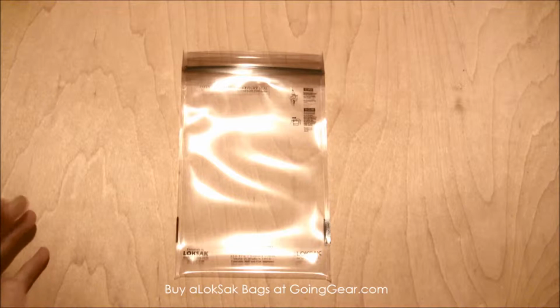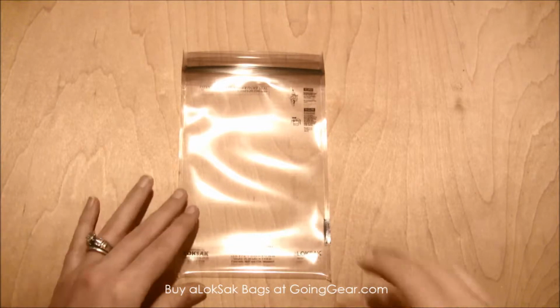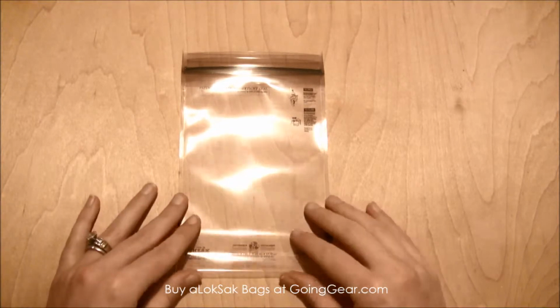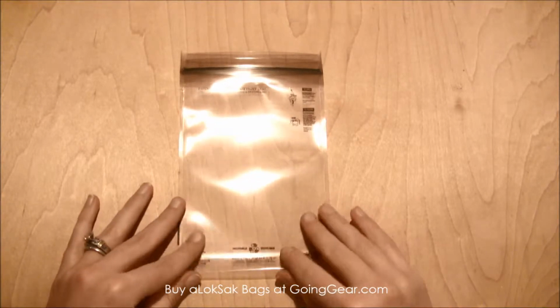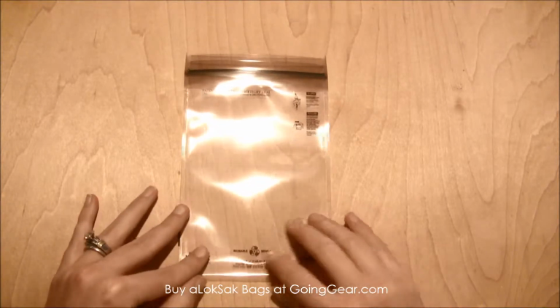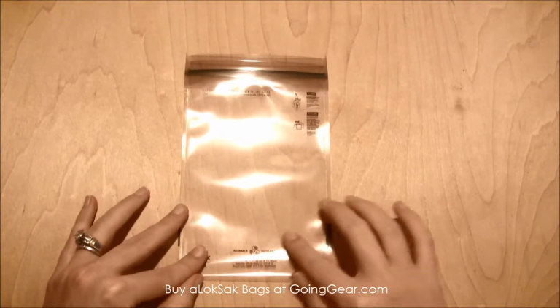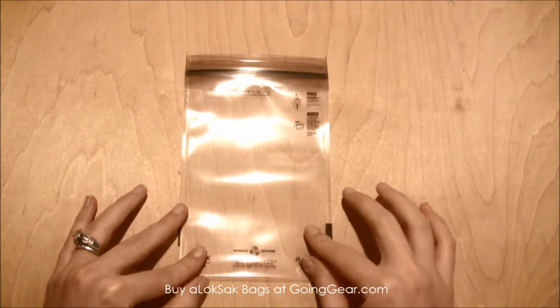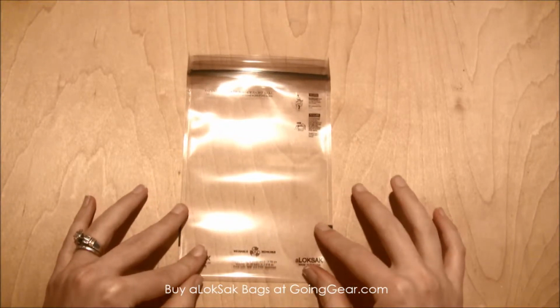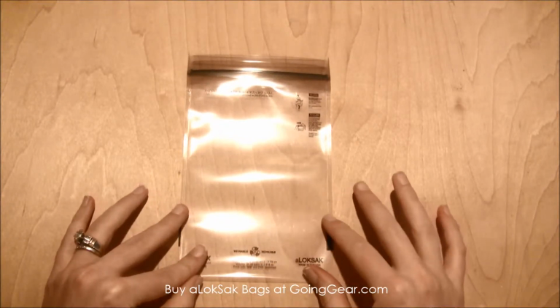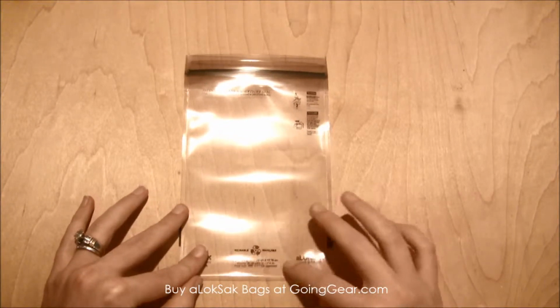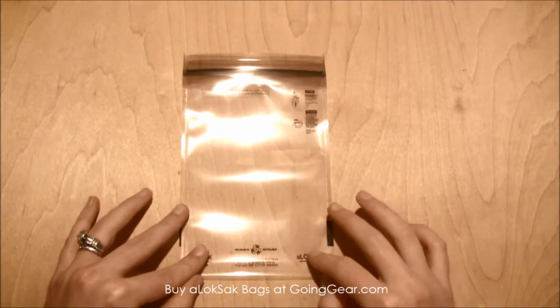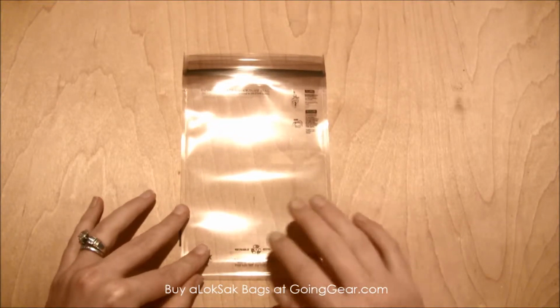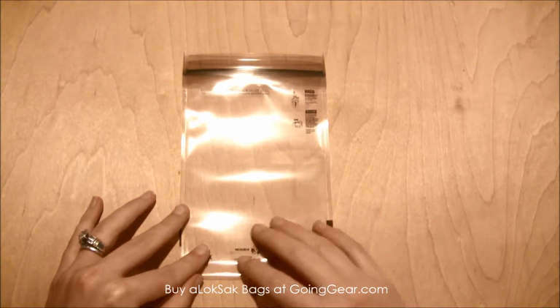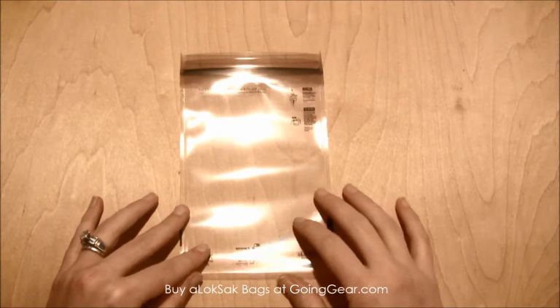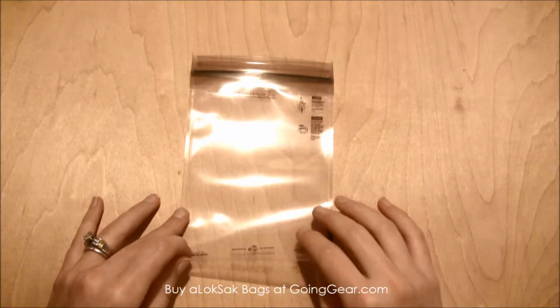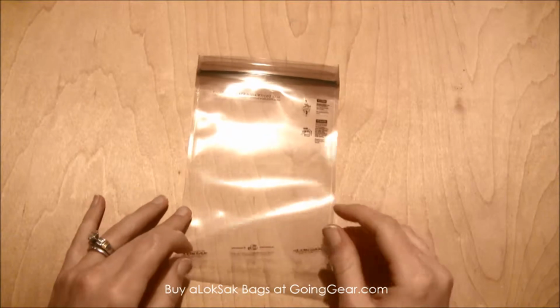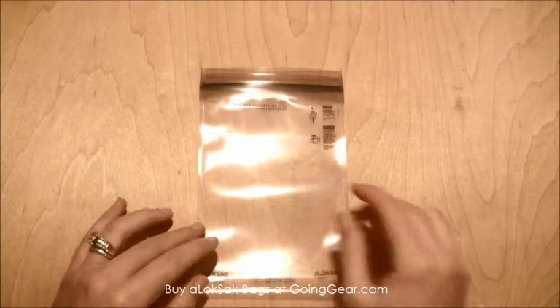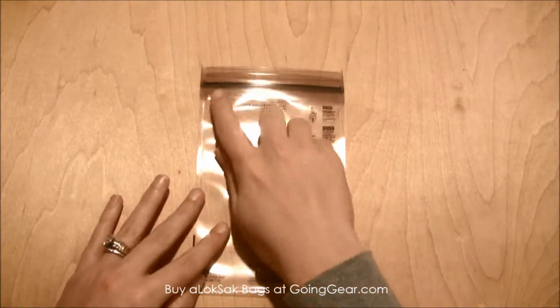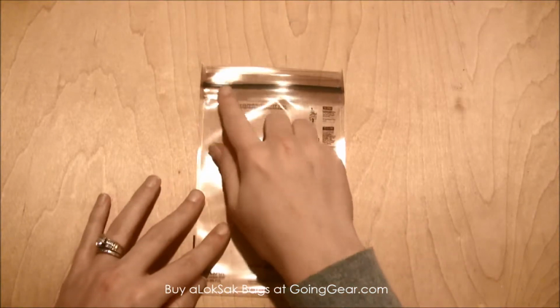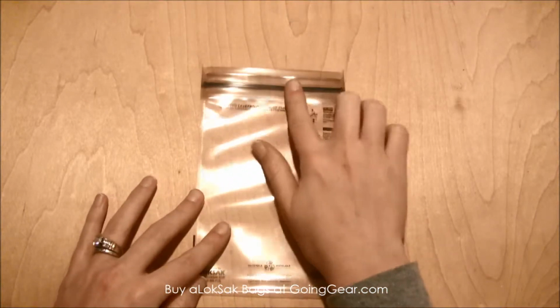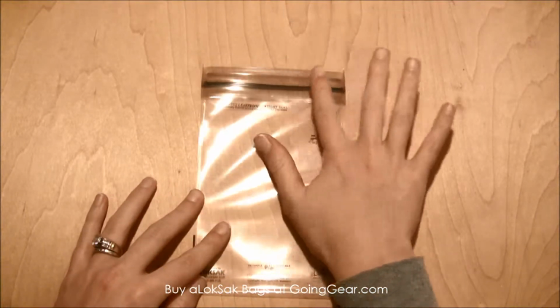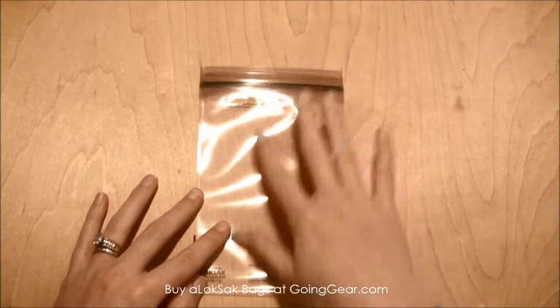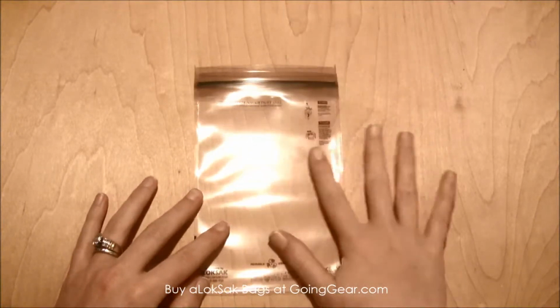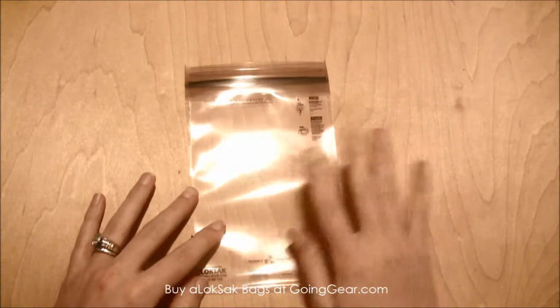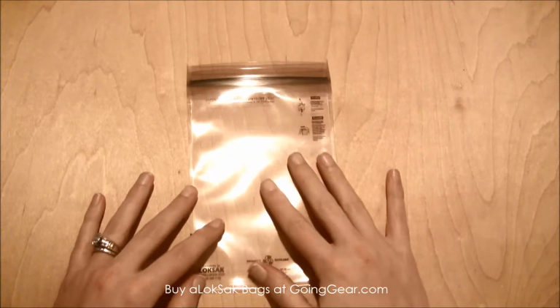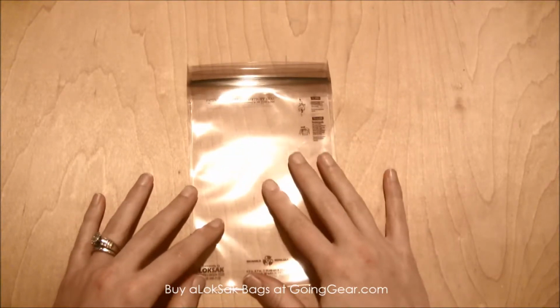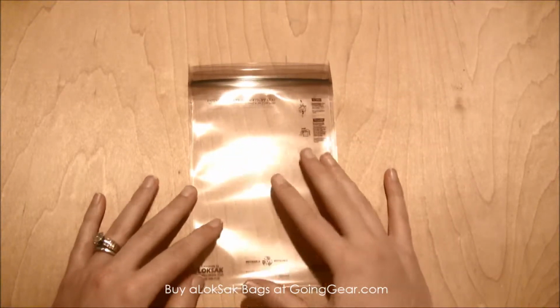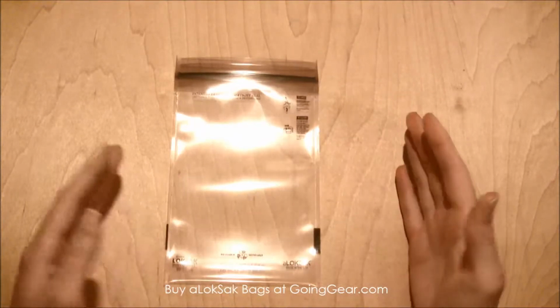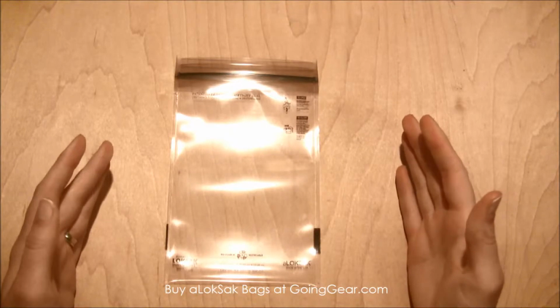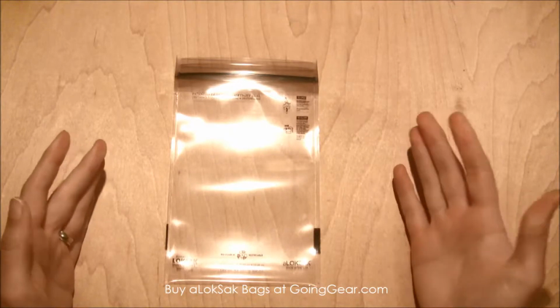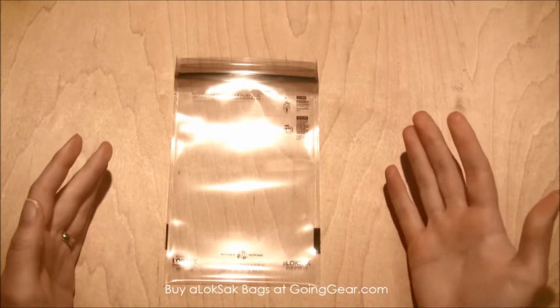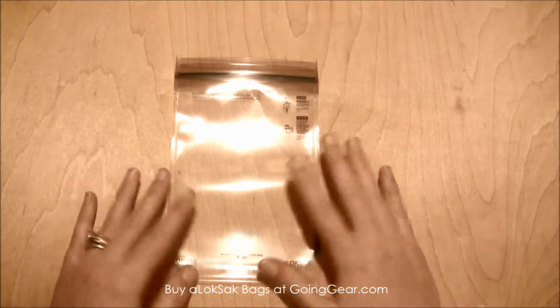It's really lightweight, the plastic is completely reusable and recyclable. You can keep these as long as you can use them — they're reusable and they're just really great.